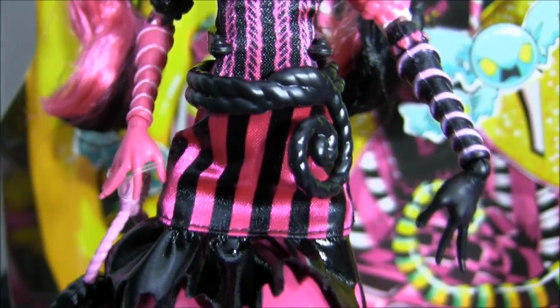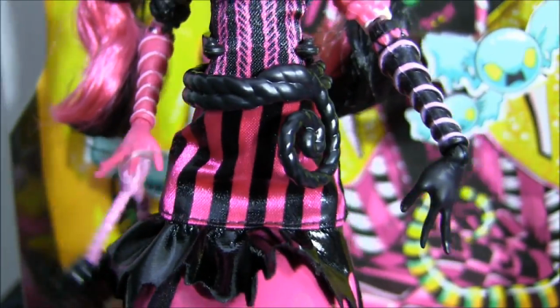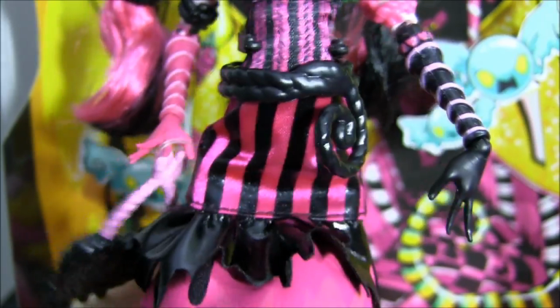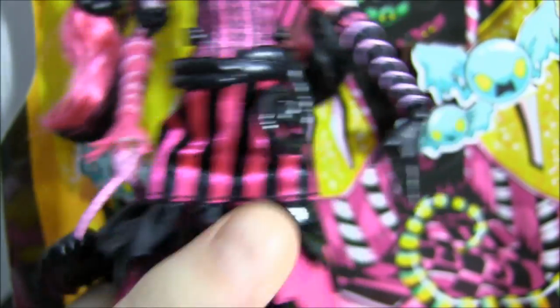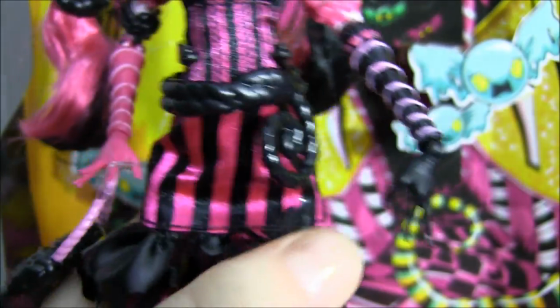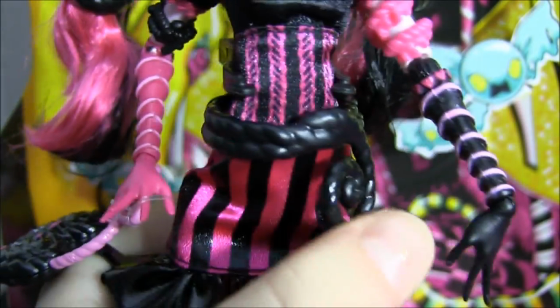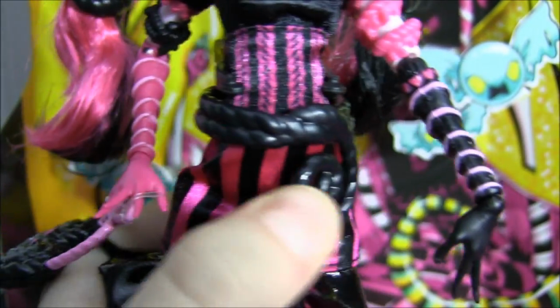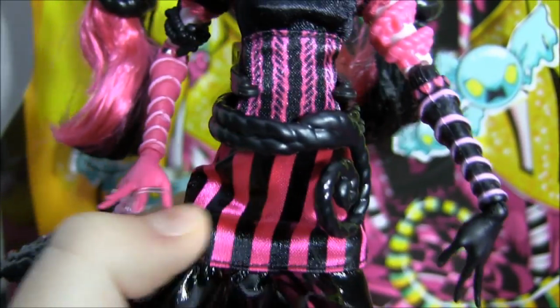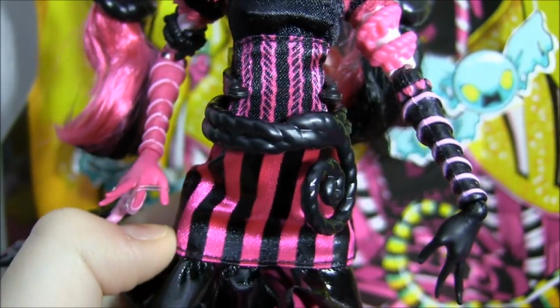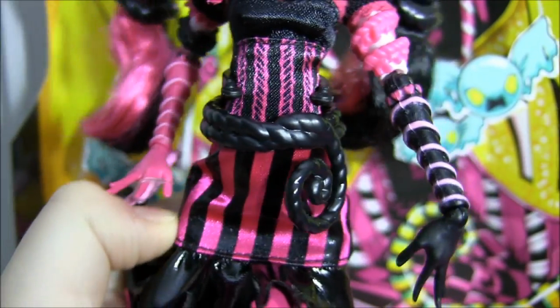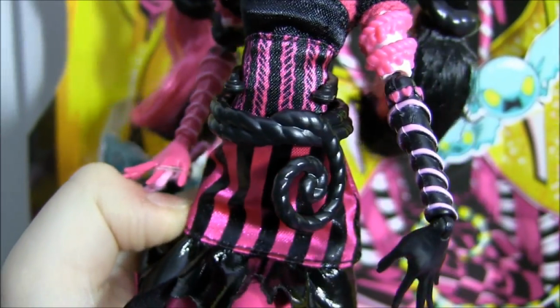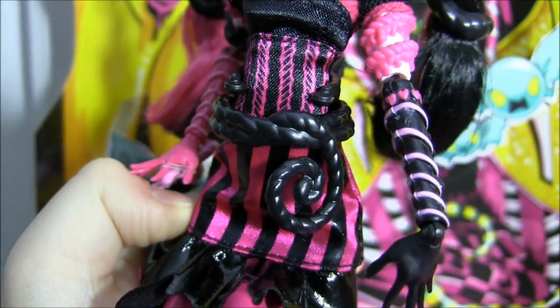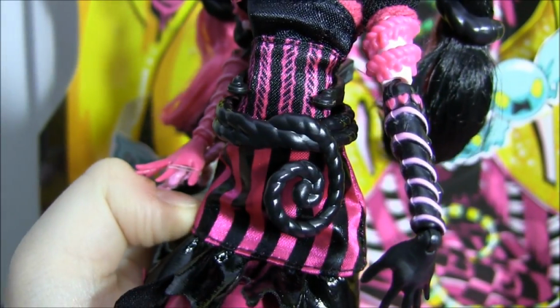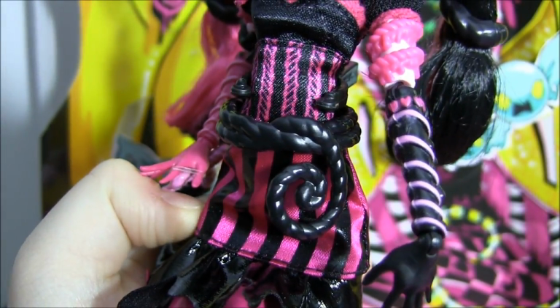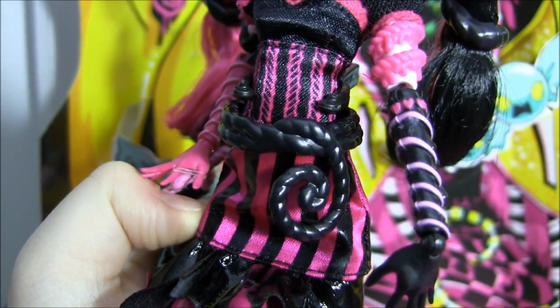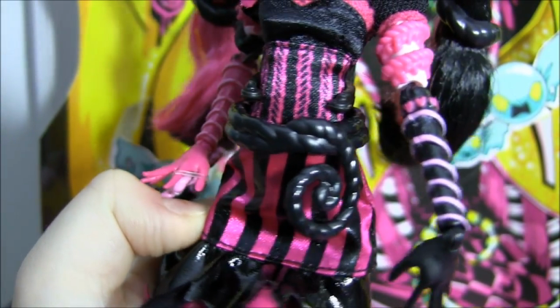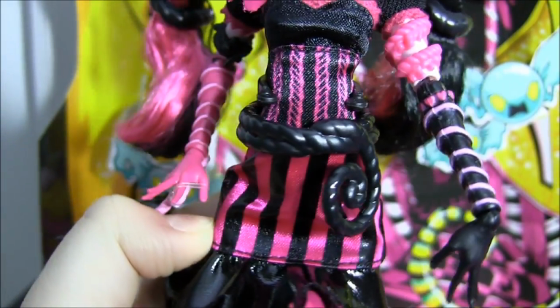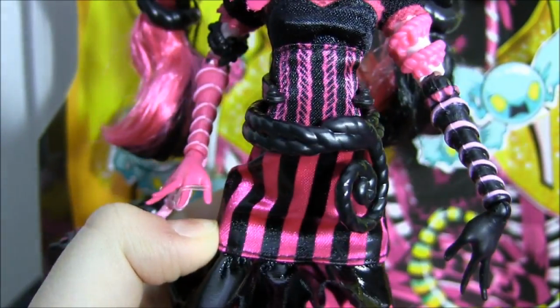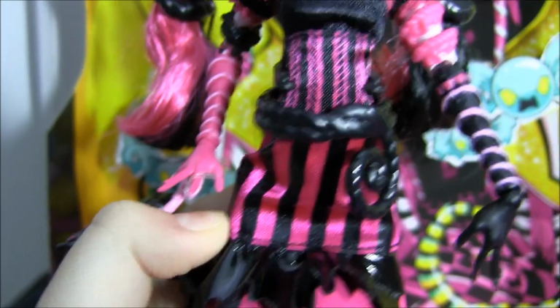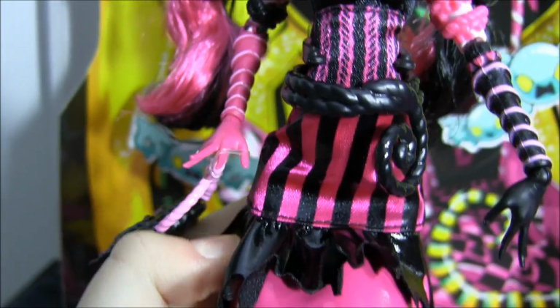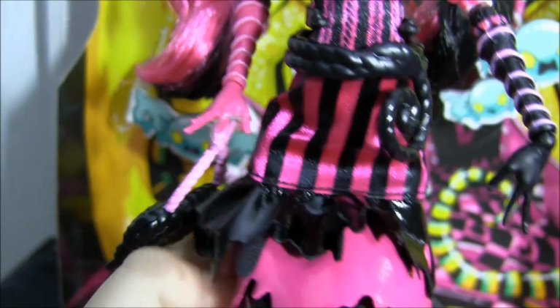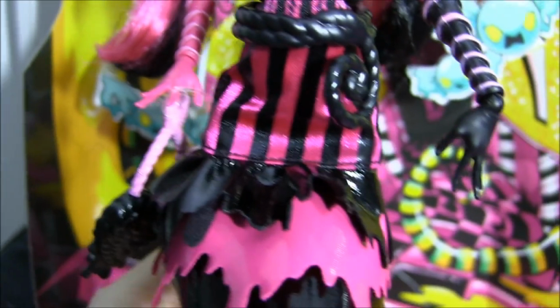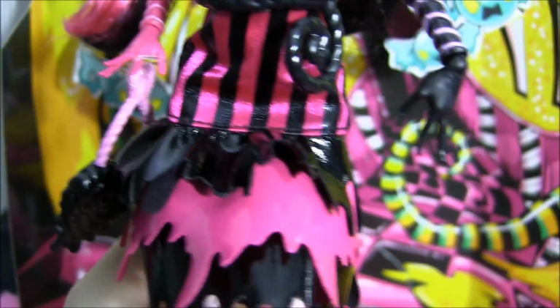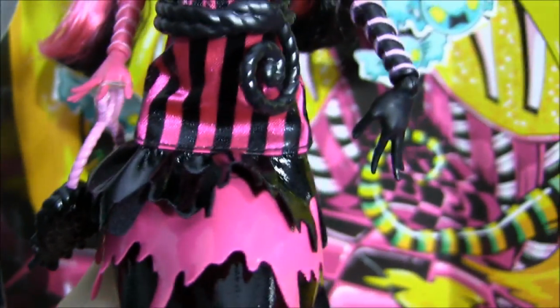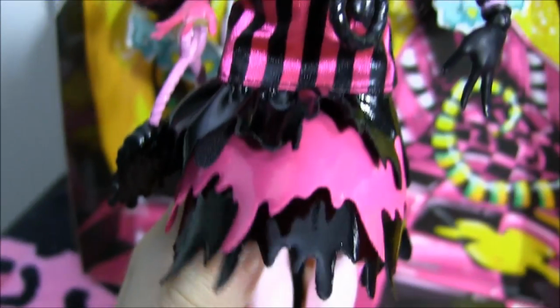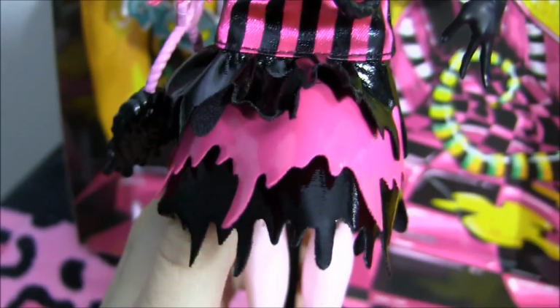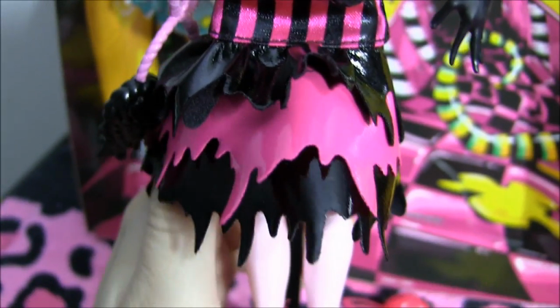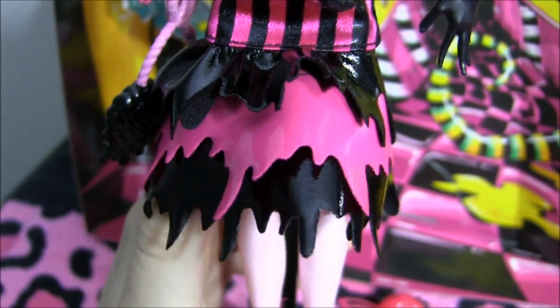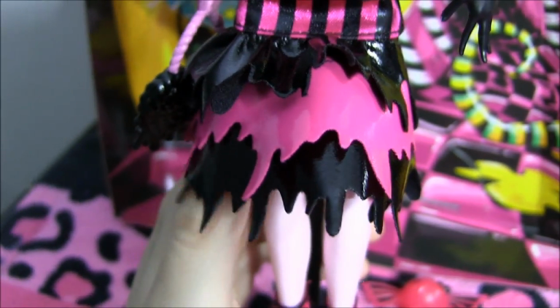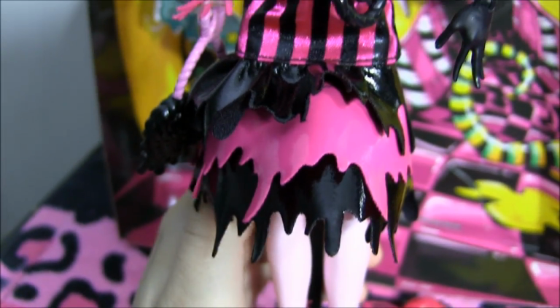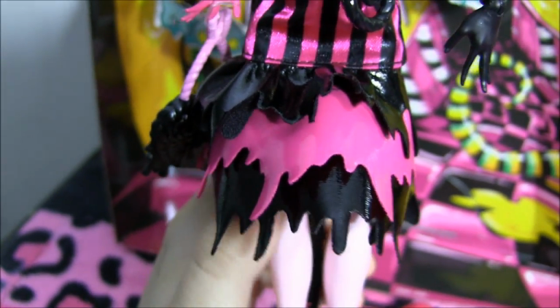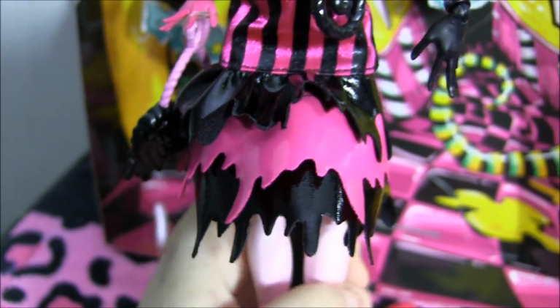You can see her licorice belt — the swirly belt over here. Super cool. And the bottom has the latex layers like at the top as well, with drippage. It's super, super cool.